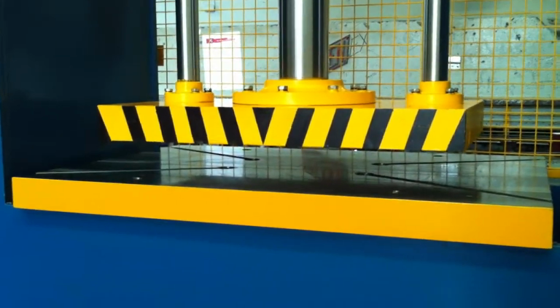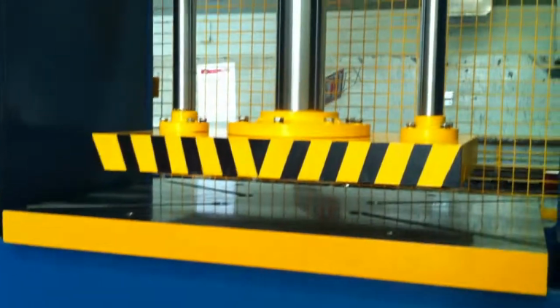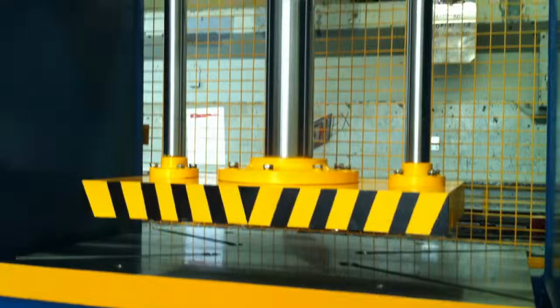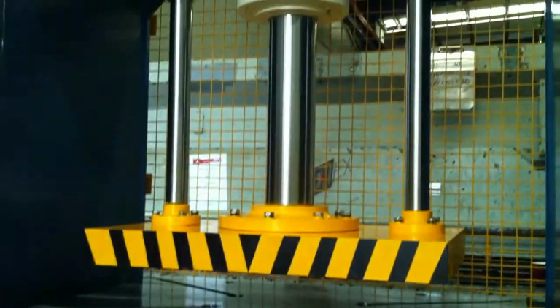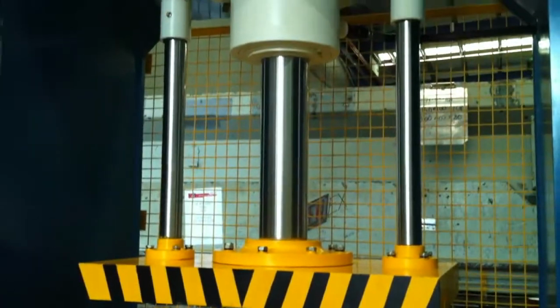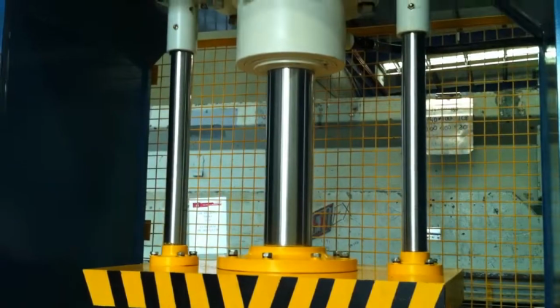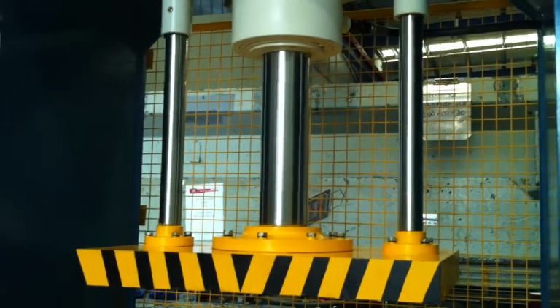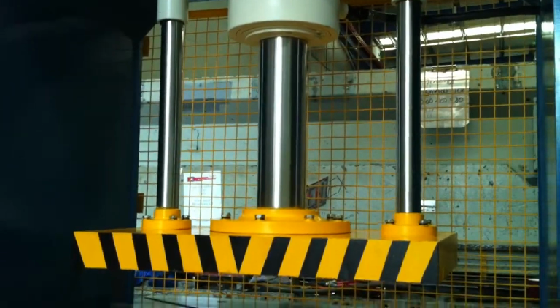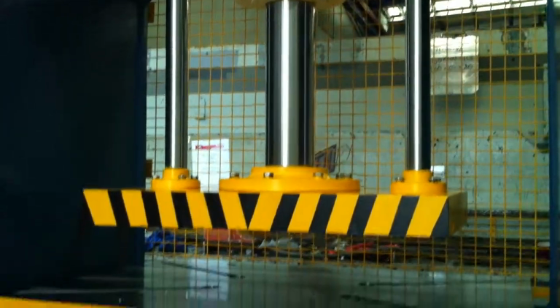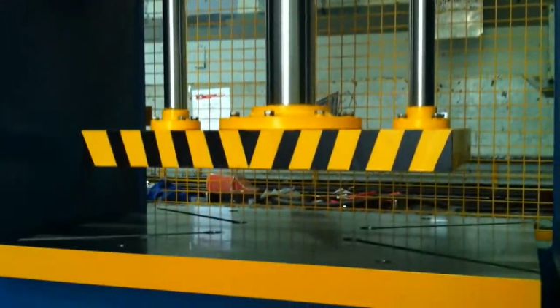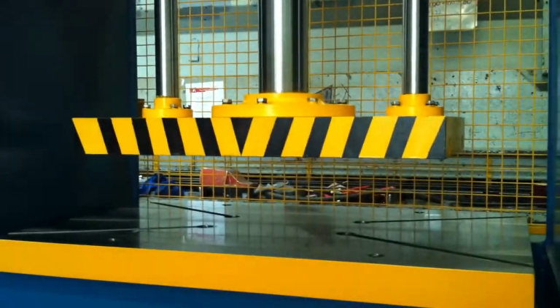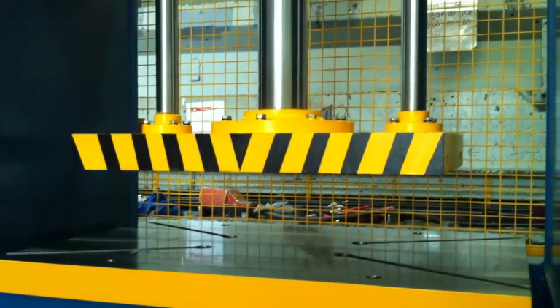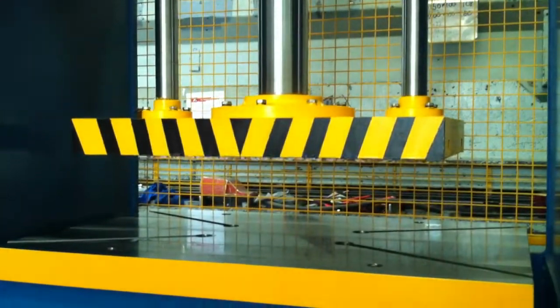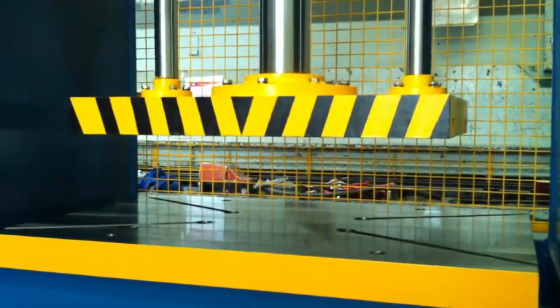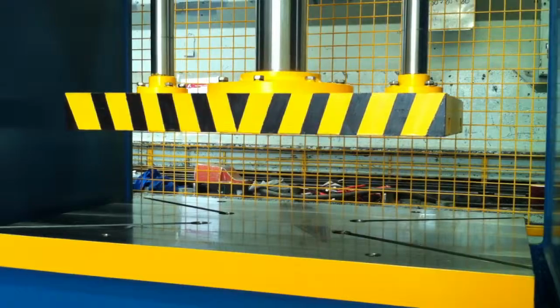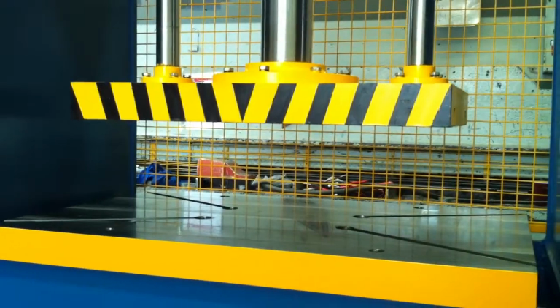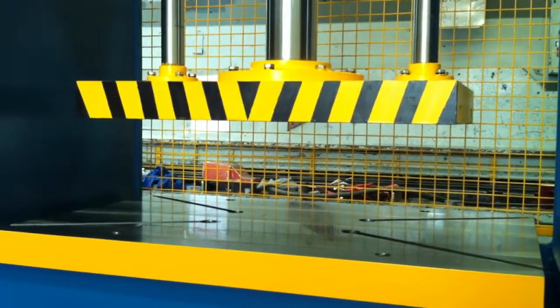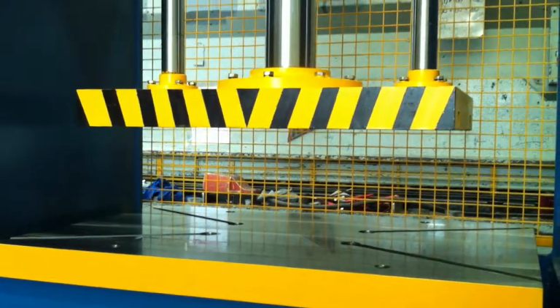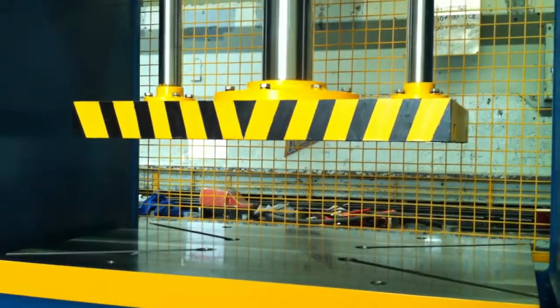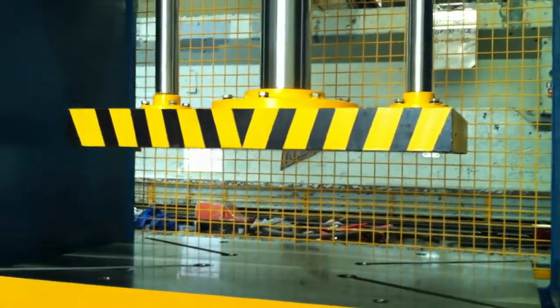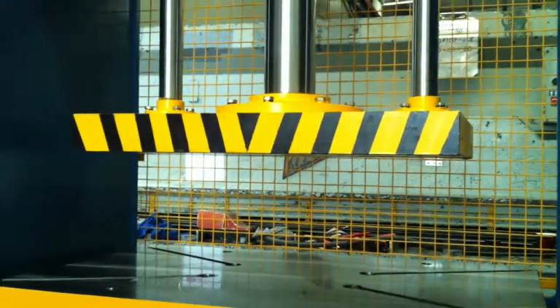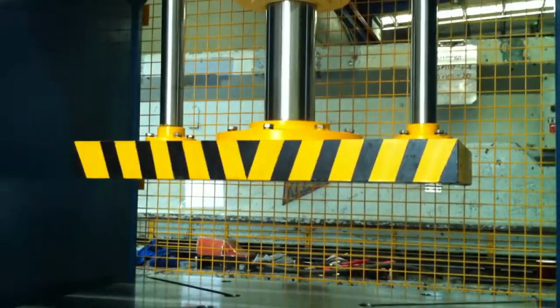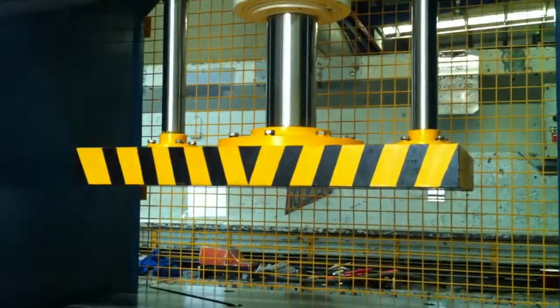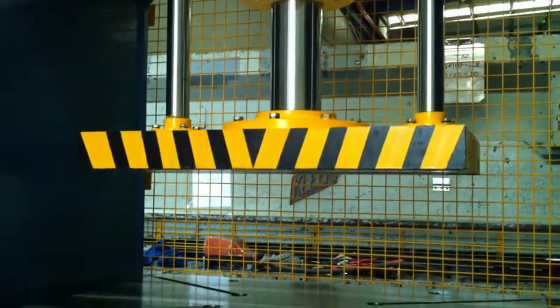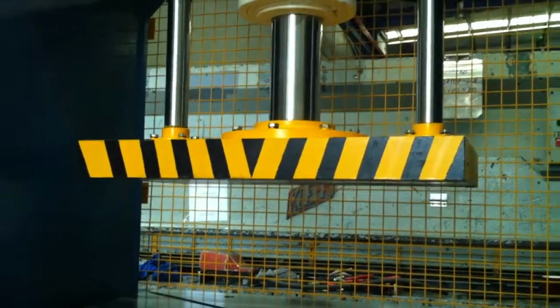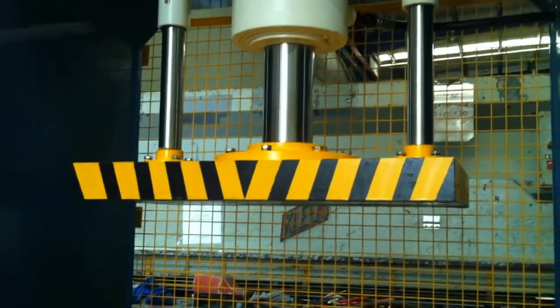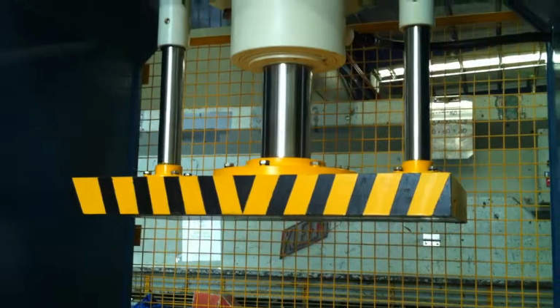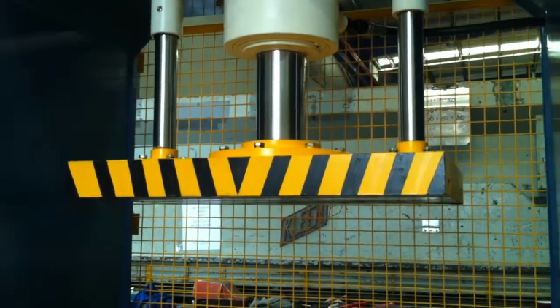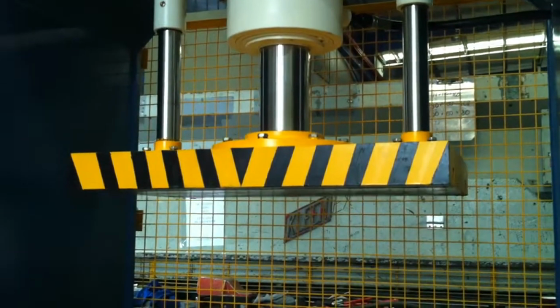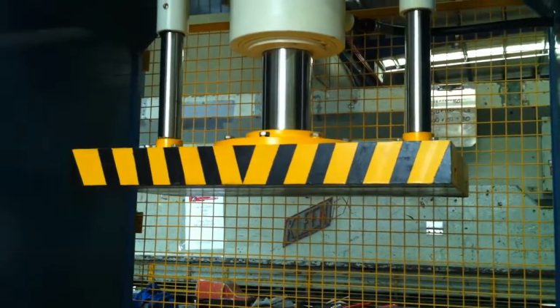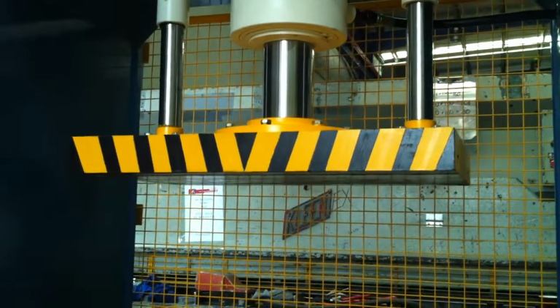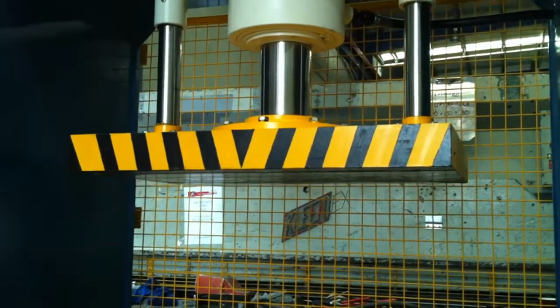Full length stroke, which gives maximum daylight and full flexibility for all your applications. We're looking at approximately around a 500mm stroke on this model, the 110 tonne model.